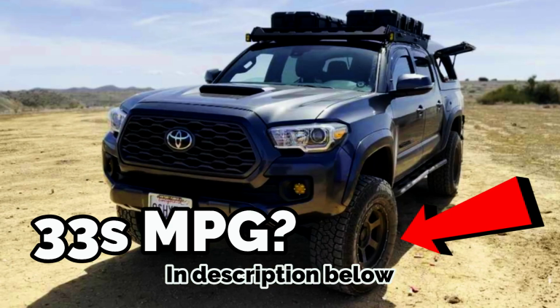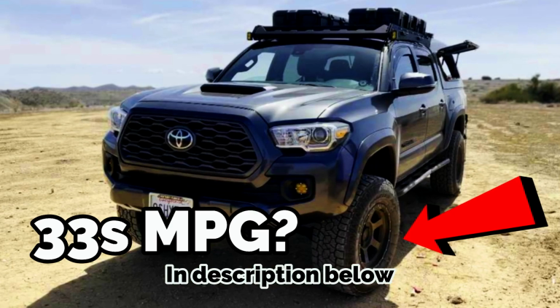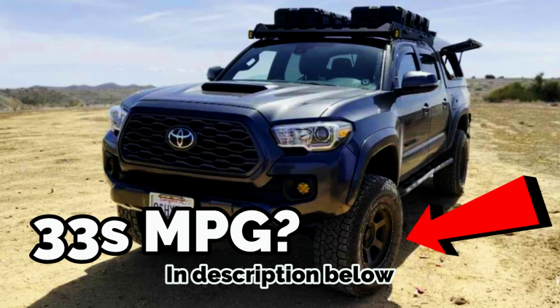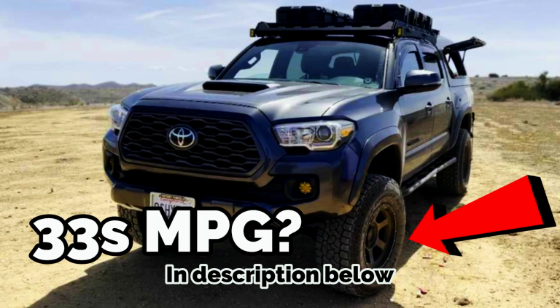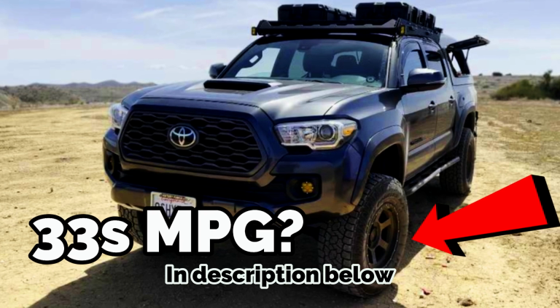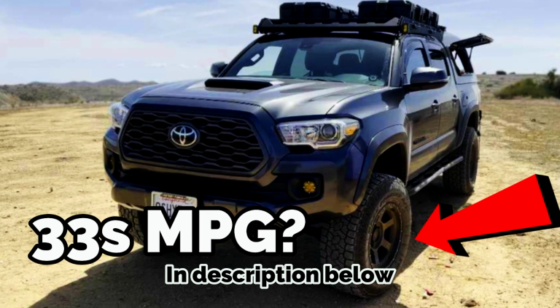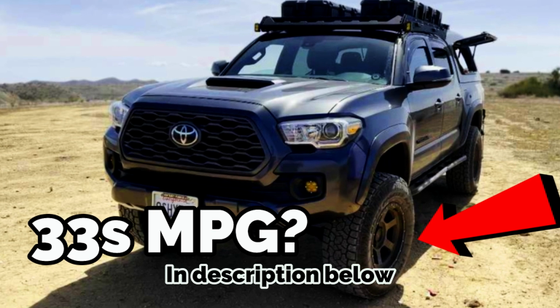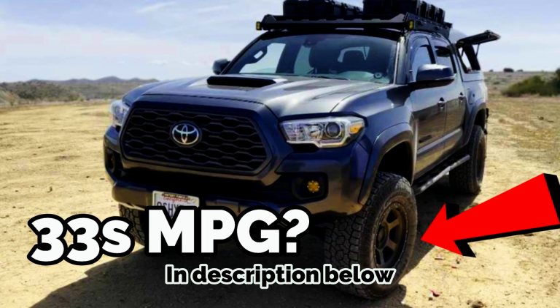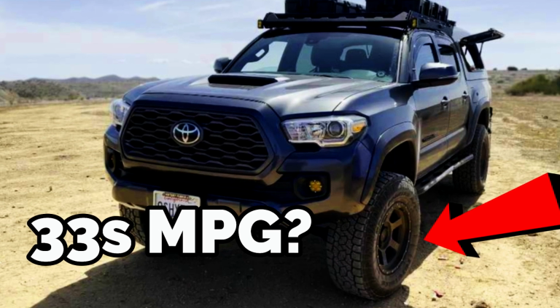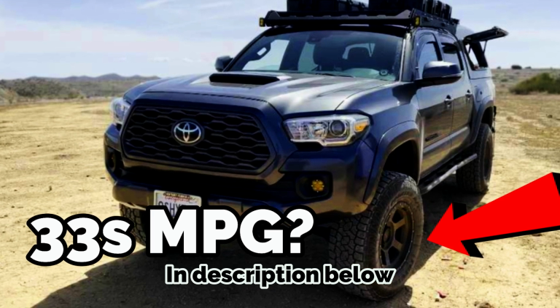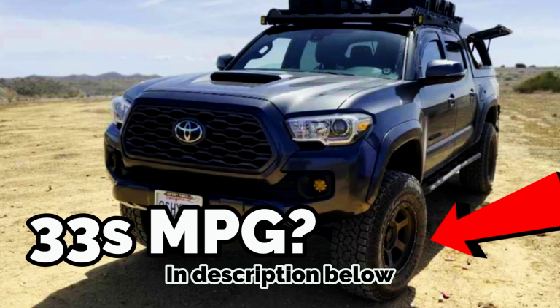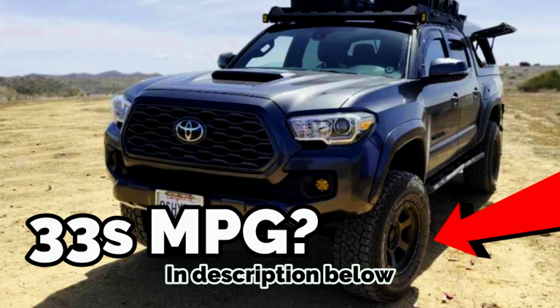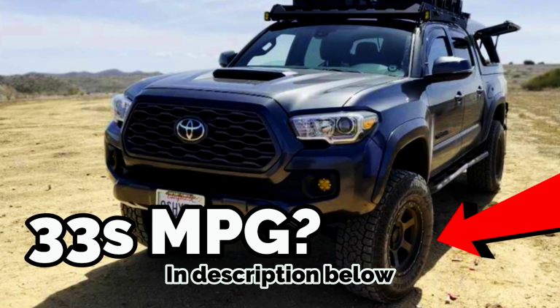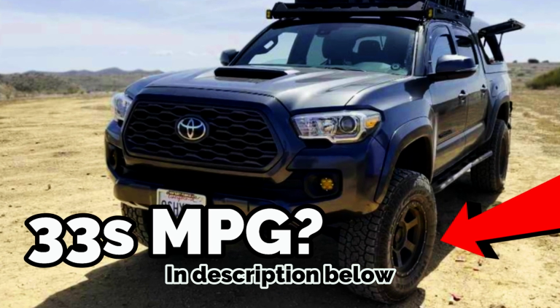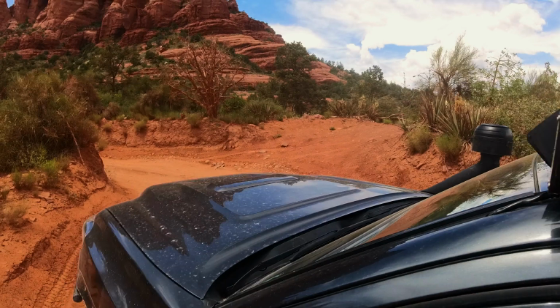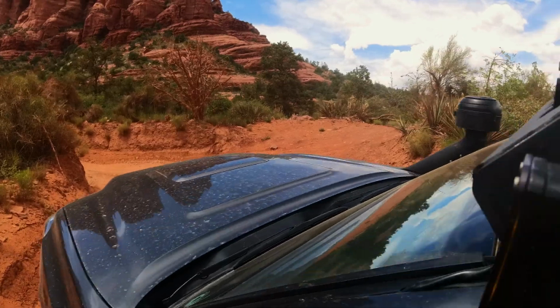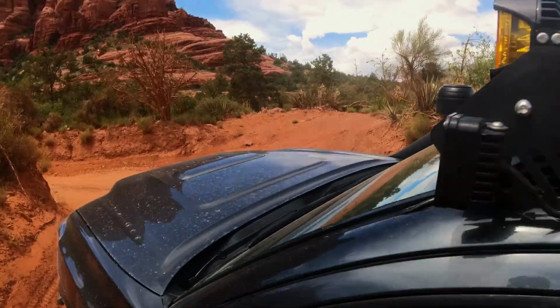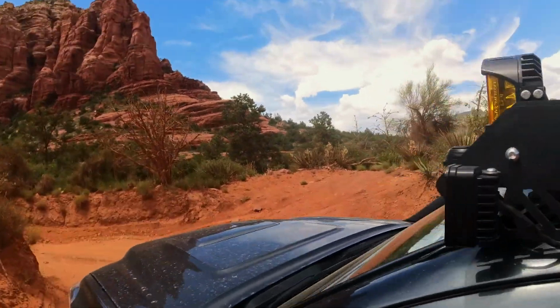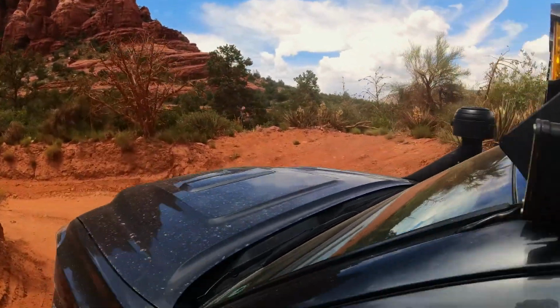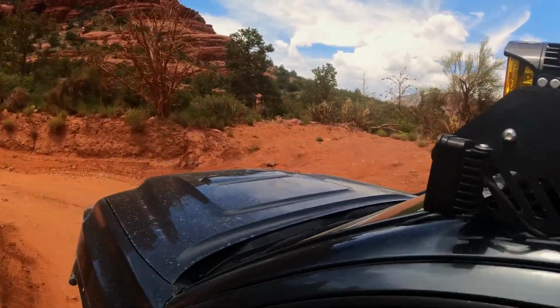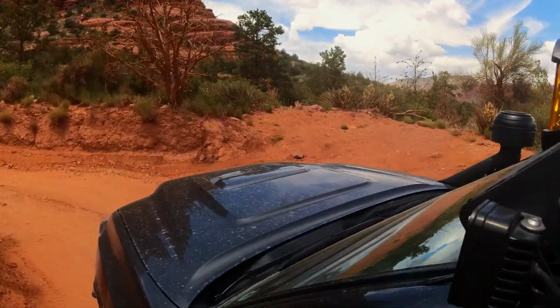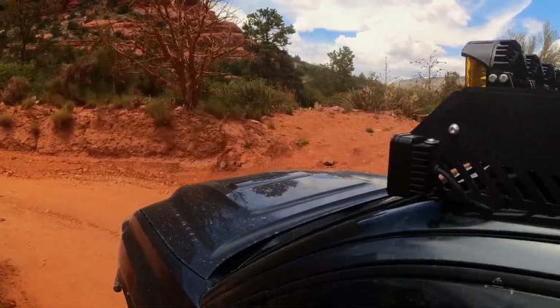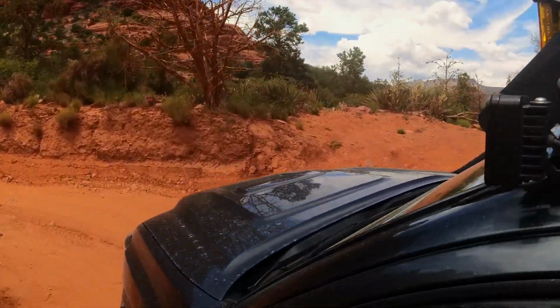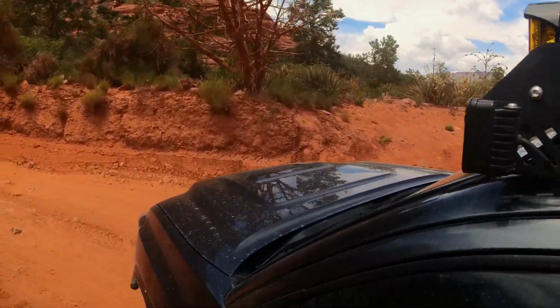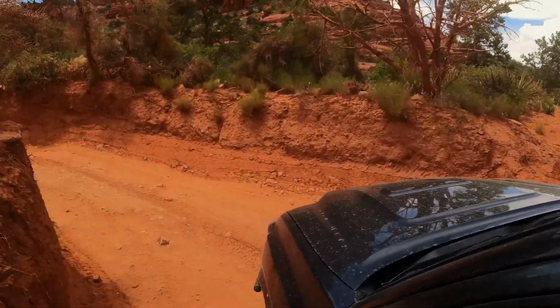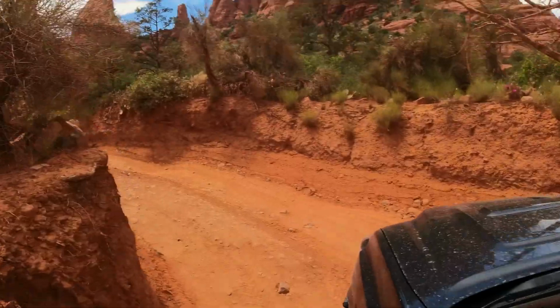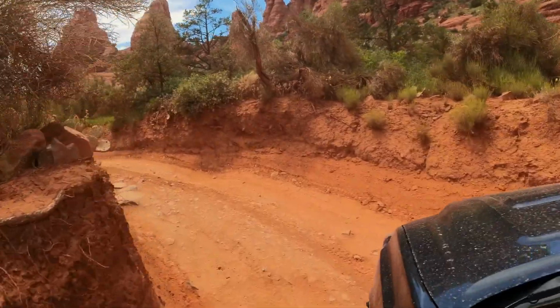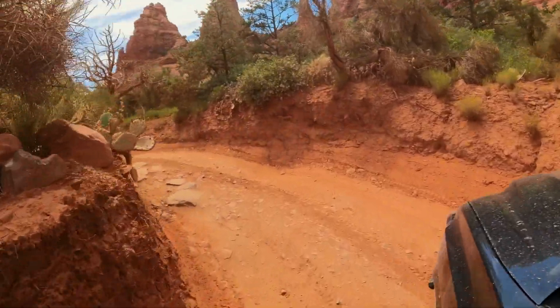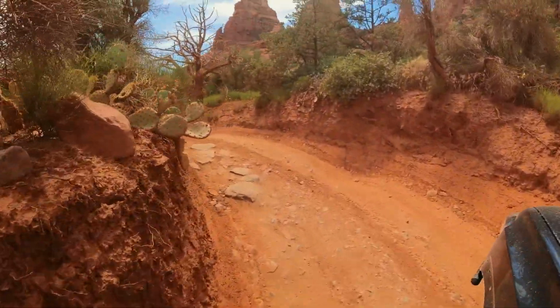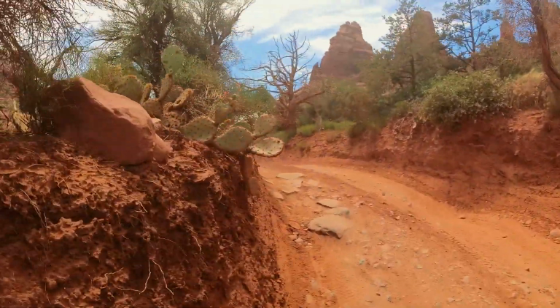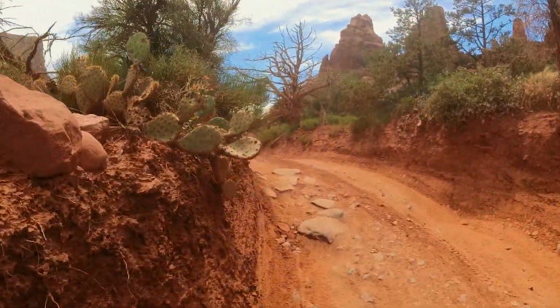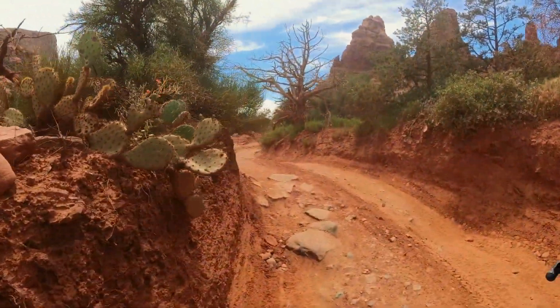If you haven't seen my video on fuel economy with 33-inch Load E tires, feel free to watch that video. For this video, I gathered data by emptying 10 tanks of gas, doing 70% highway driving, and the results are in.